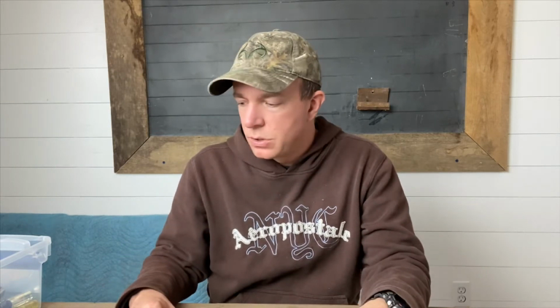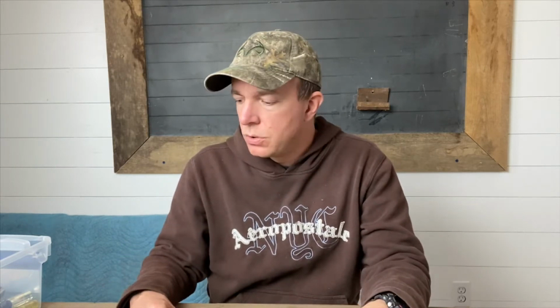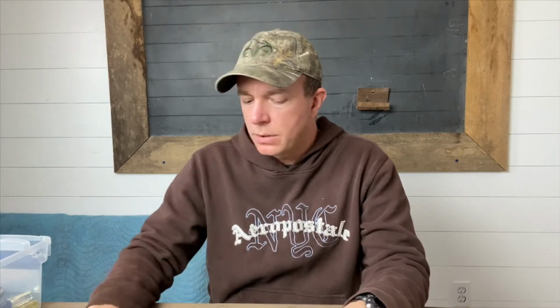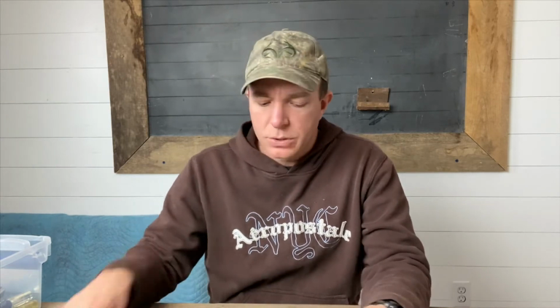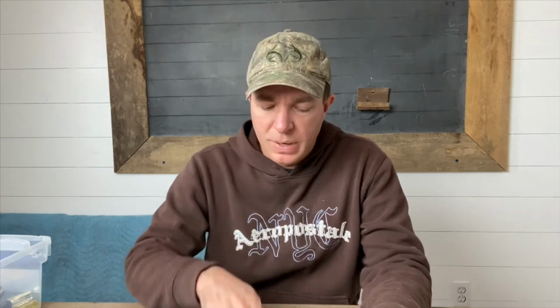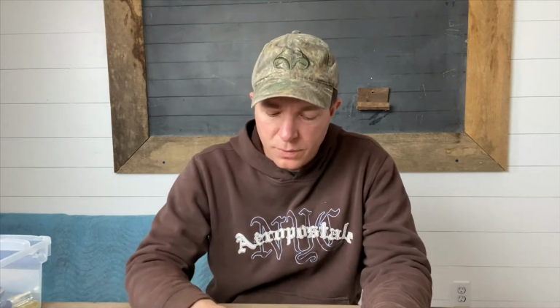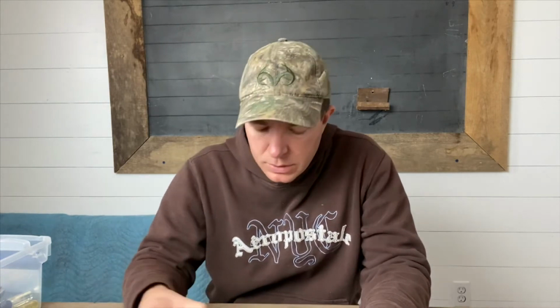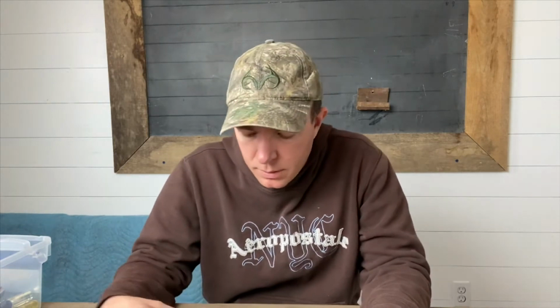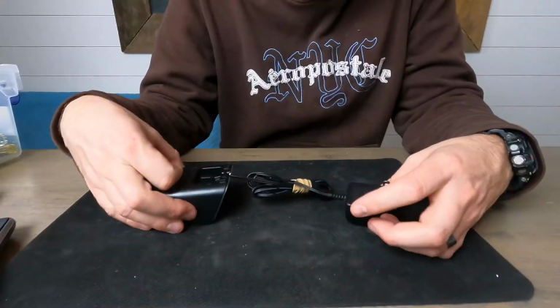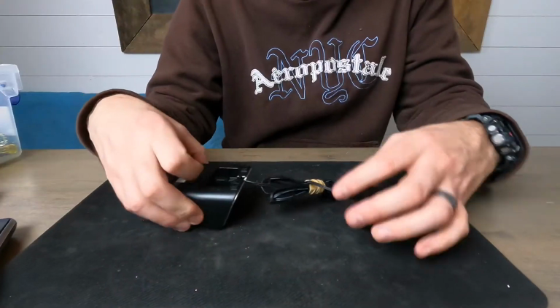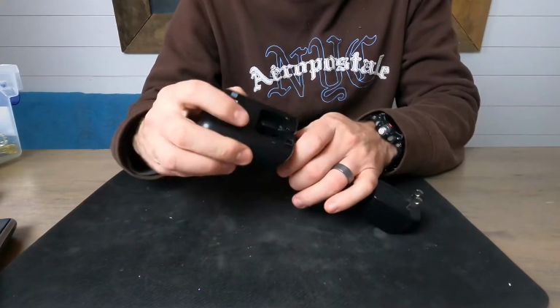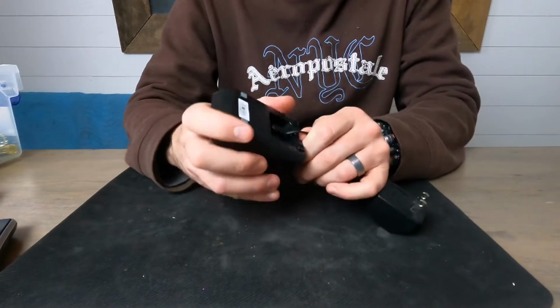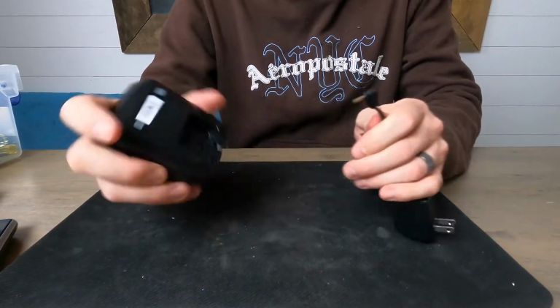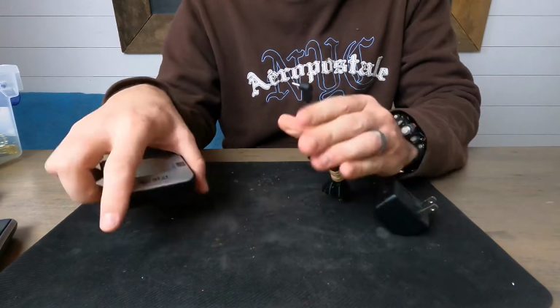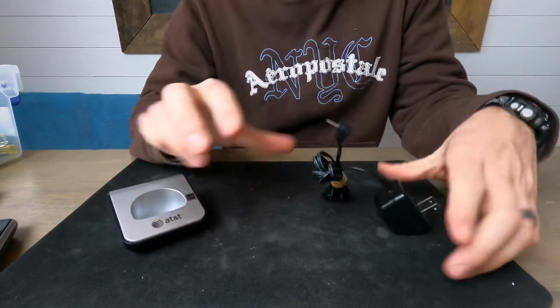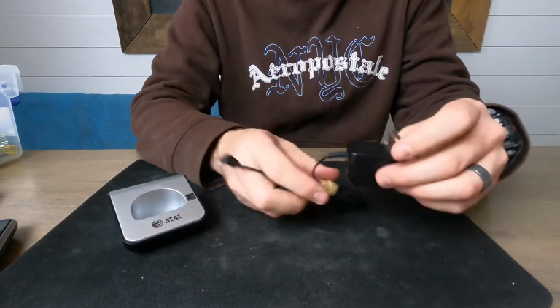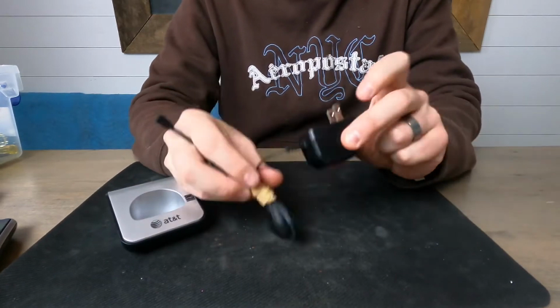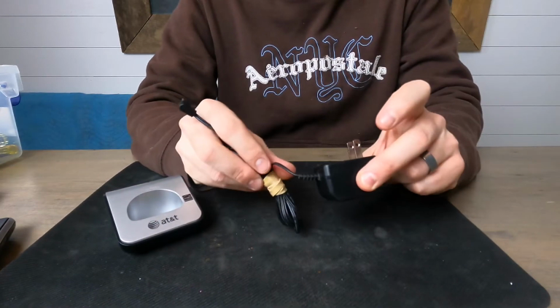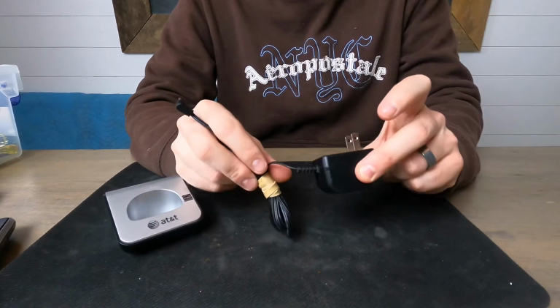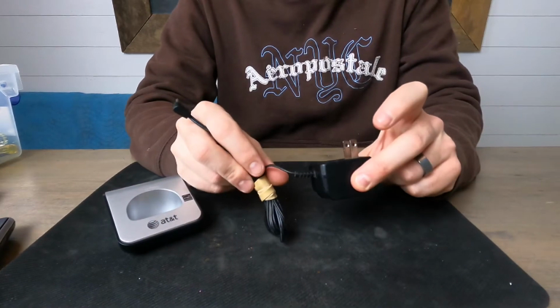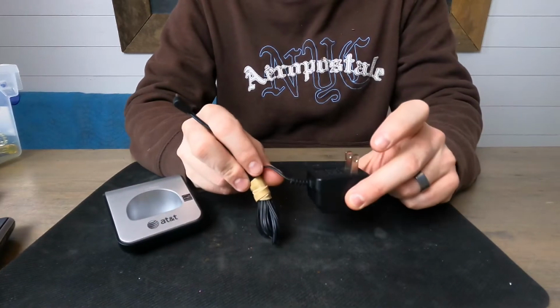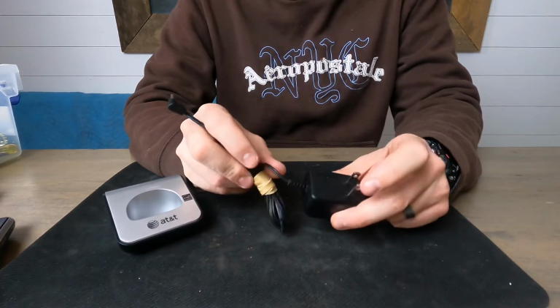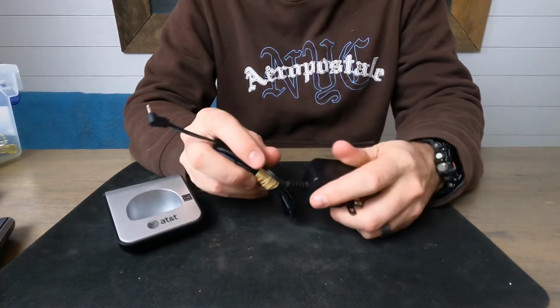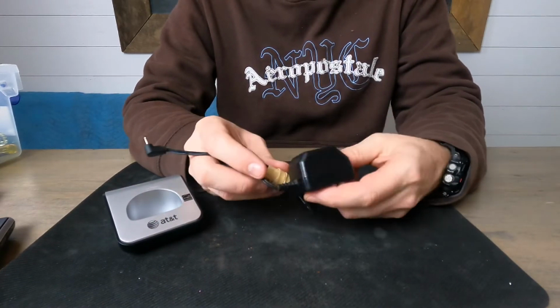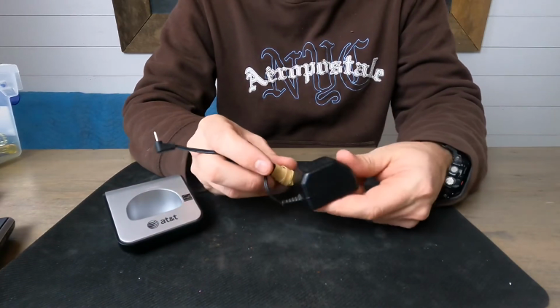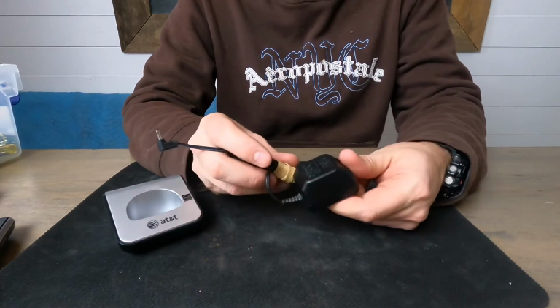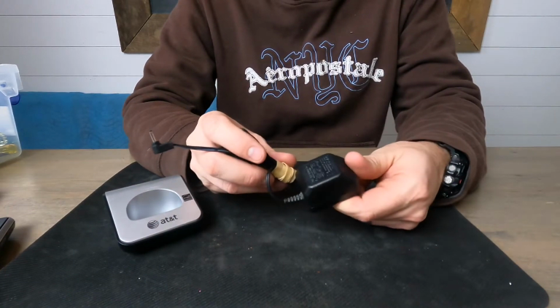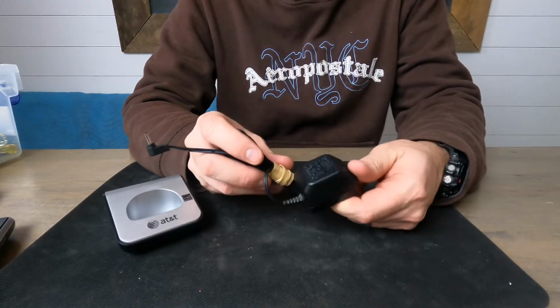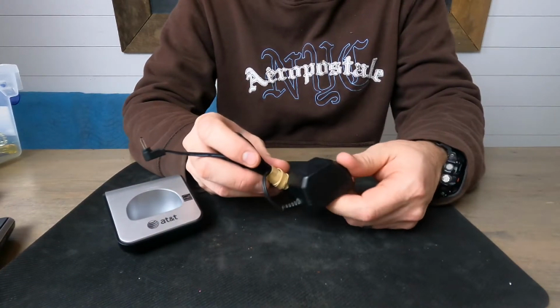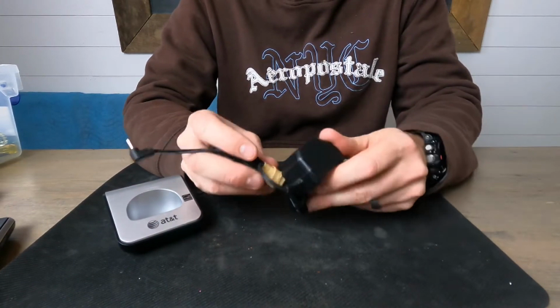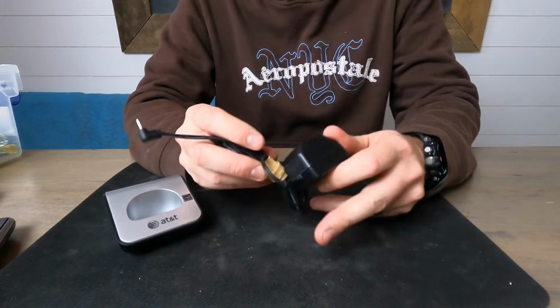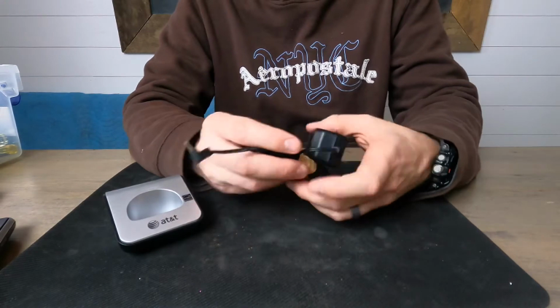Let's do the base first. Let's take this off here. You've seen what's in a transformer — I've done that previously in the past — so I won't do that again.